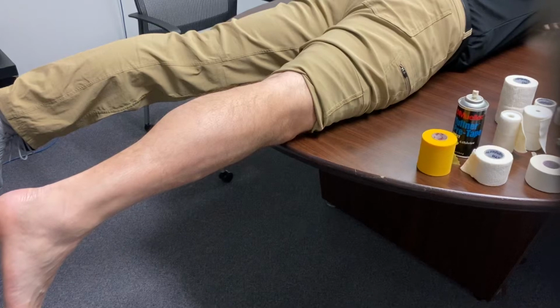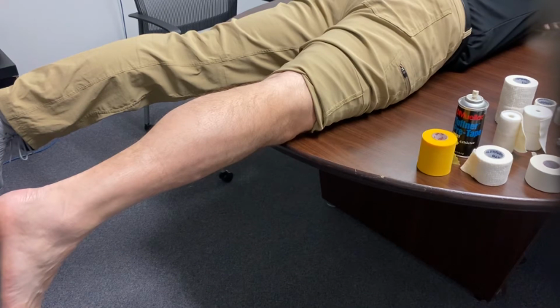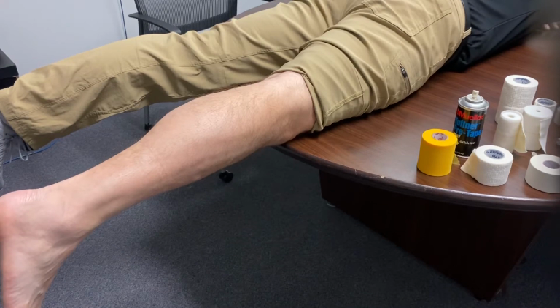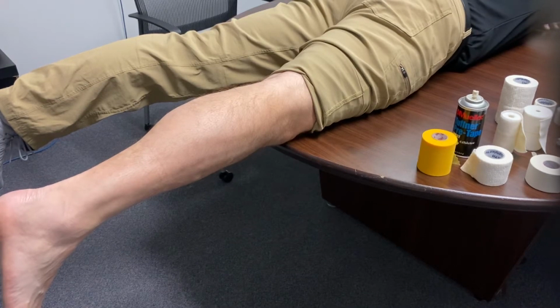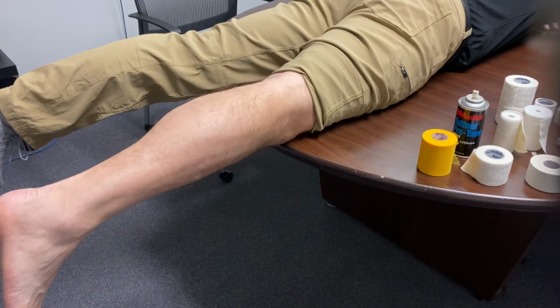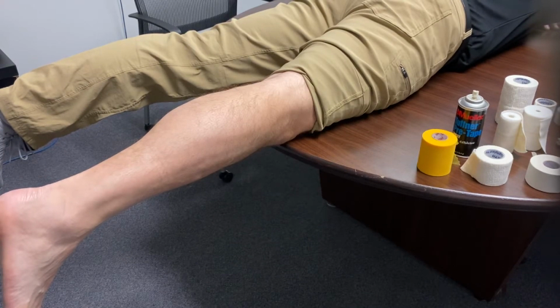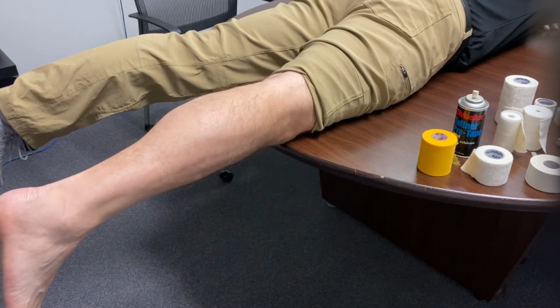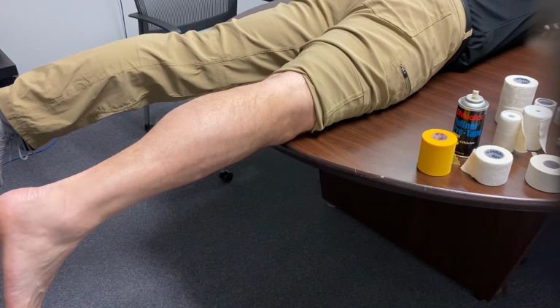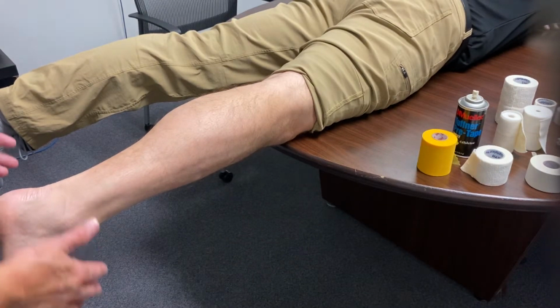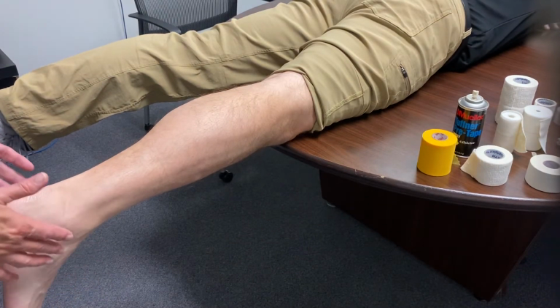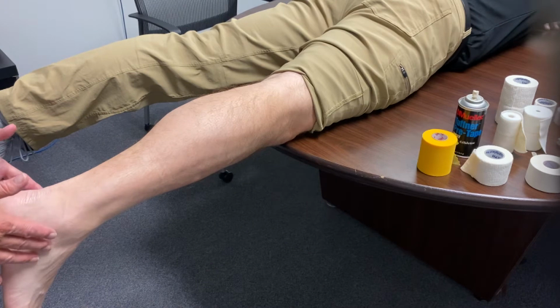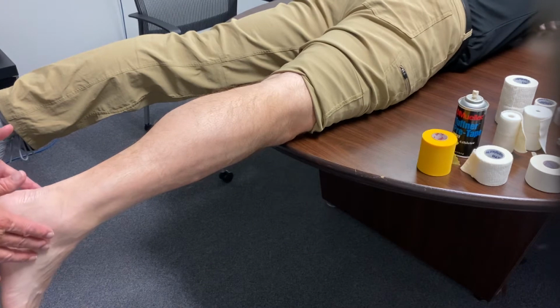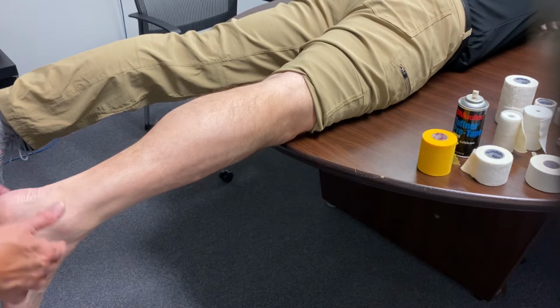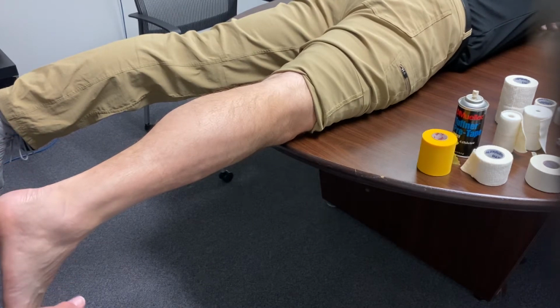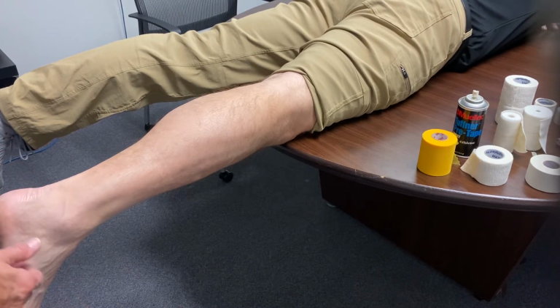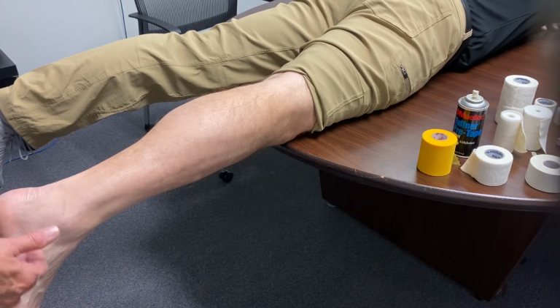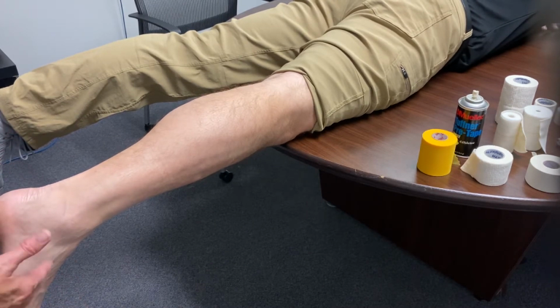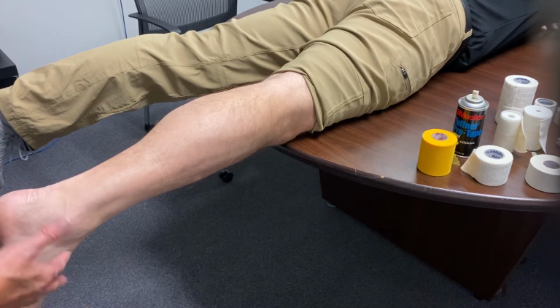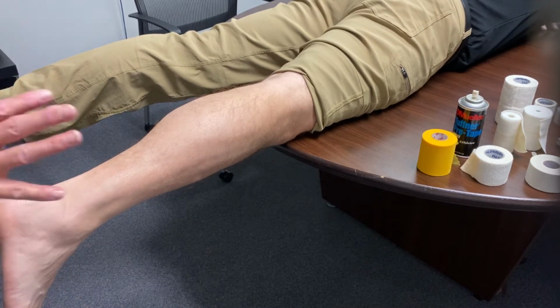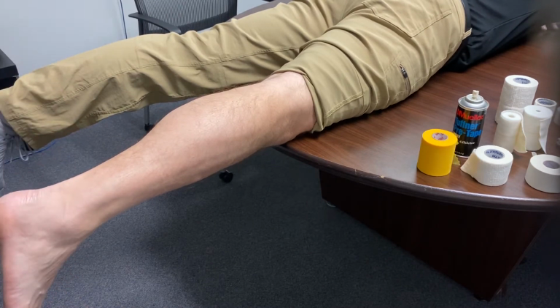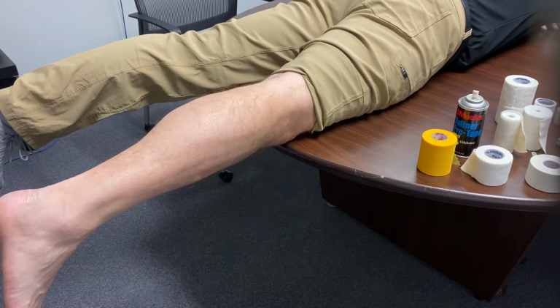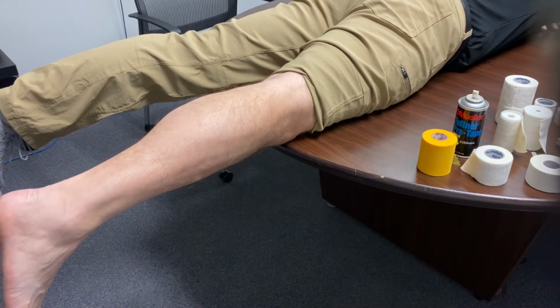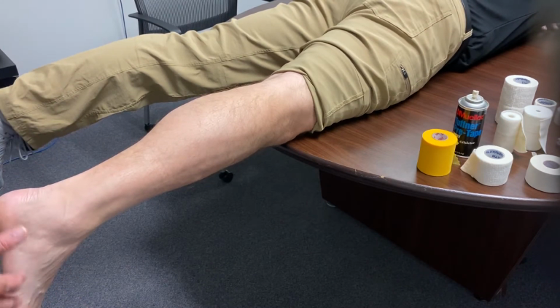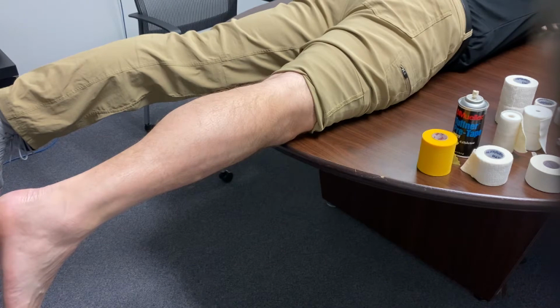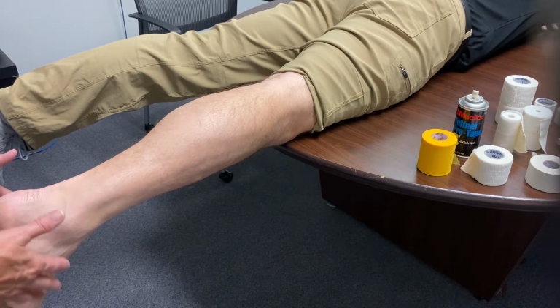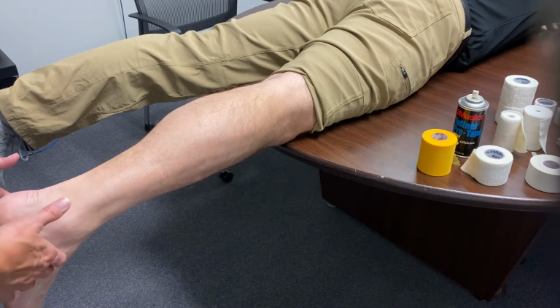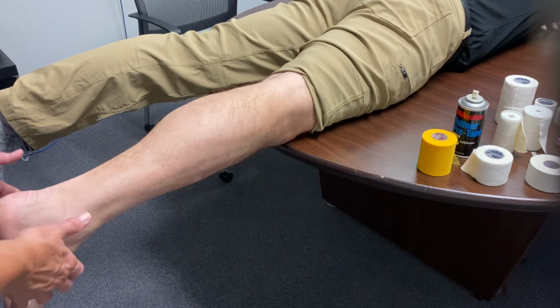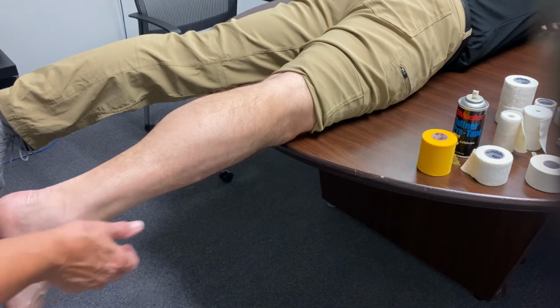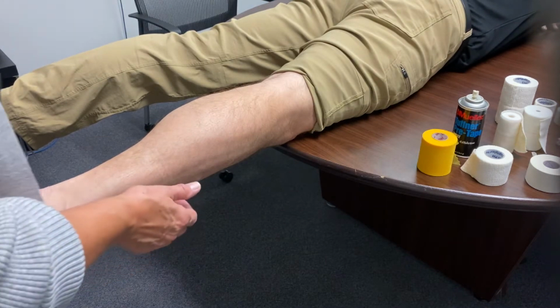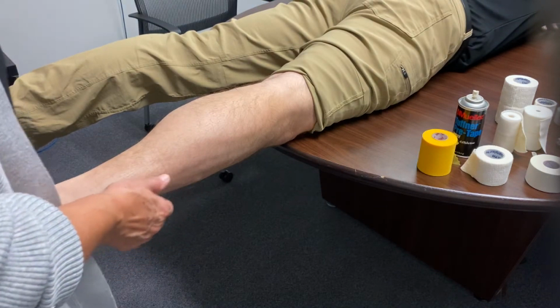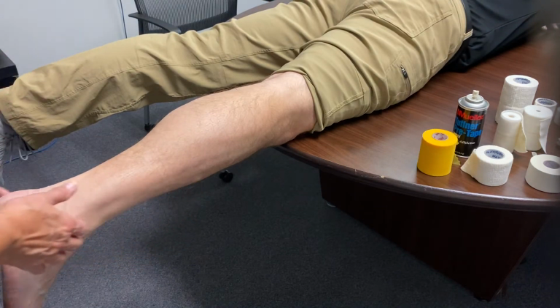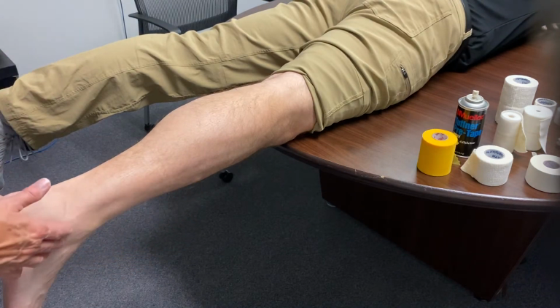We're going to show another version of an Achilles tape job. Again, just prepping them. You're going to want them in a plantar flex relaxed foot position when you start doing it, but for right now I'm going to have him in this position here.